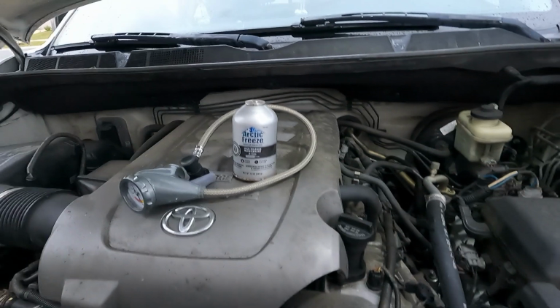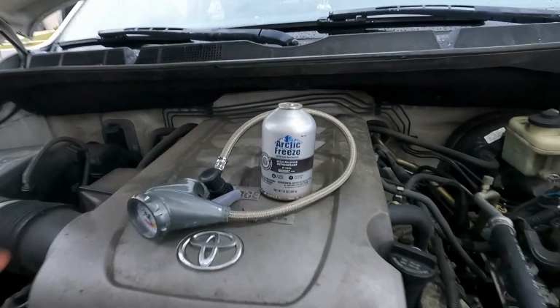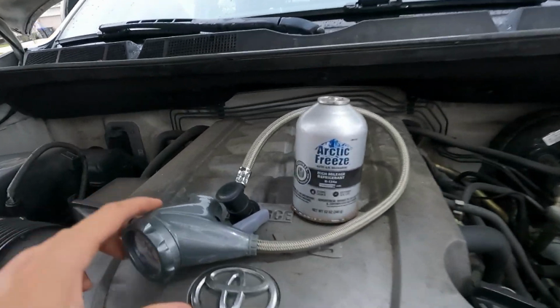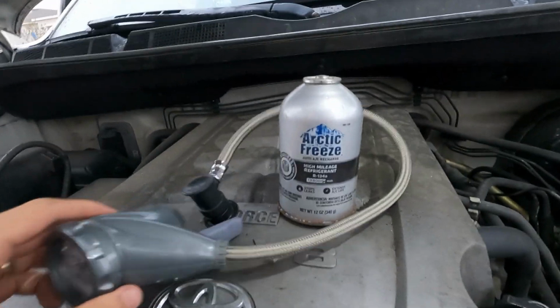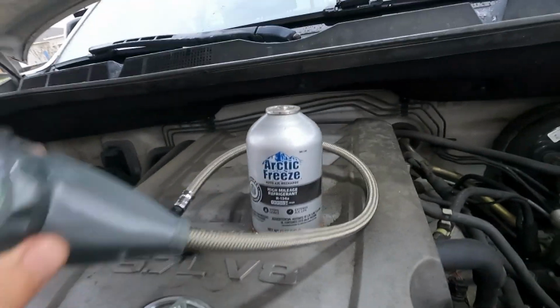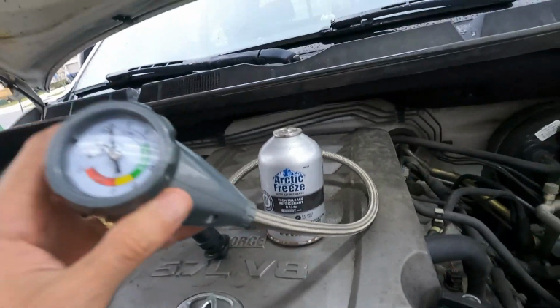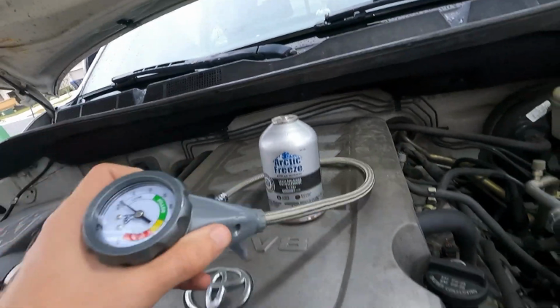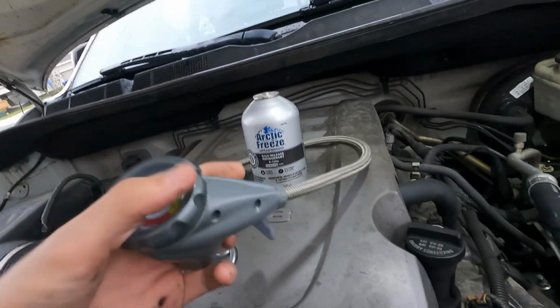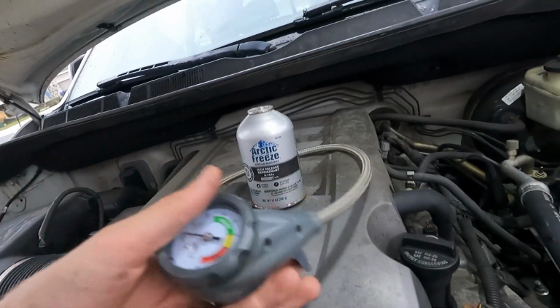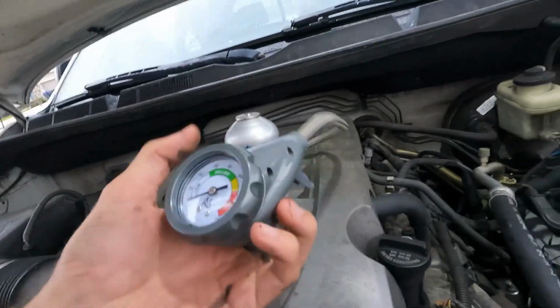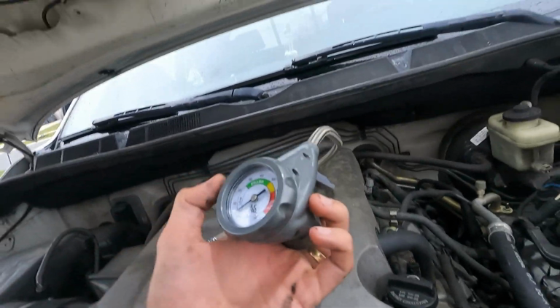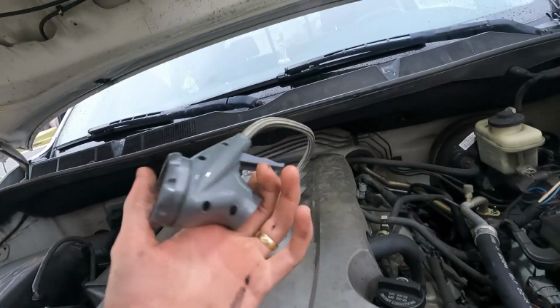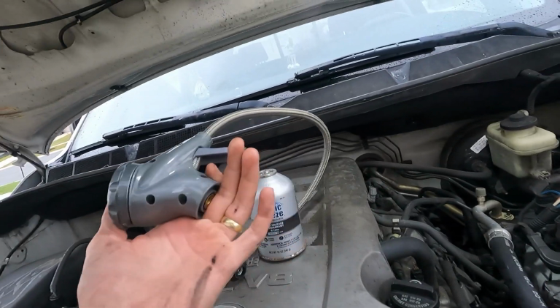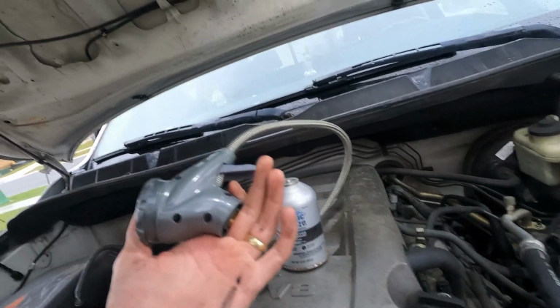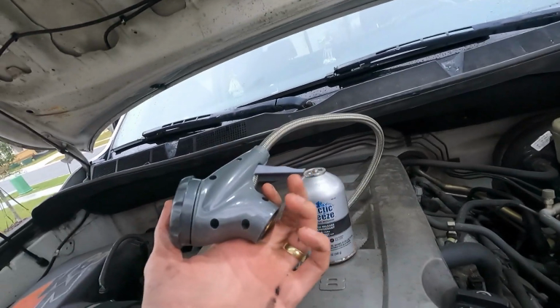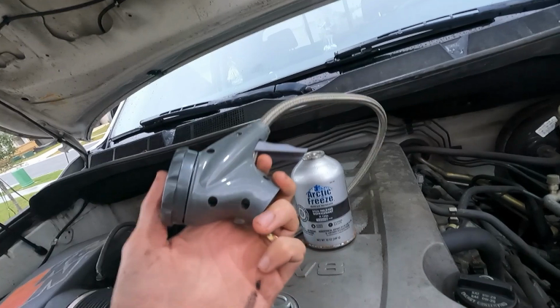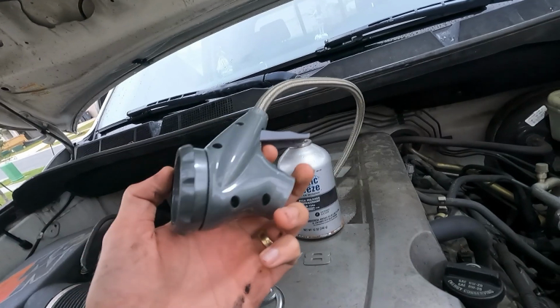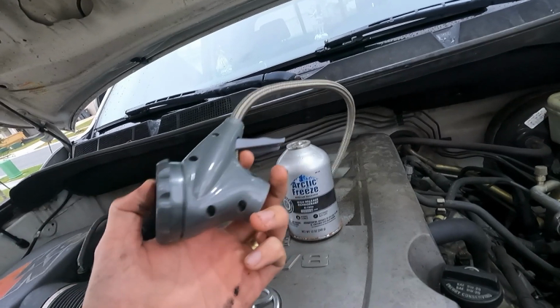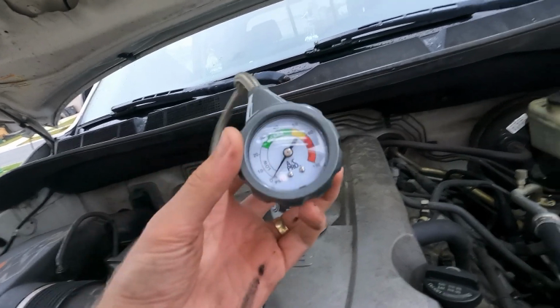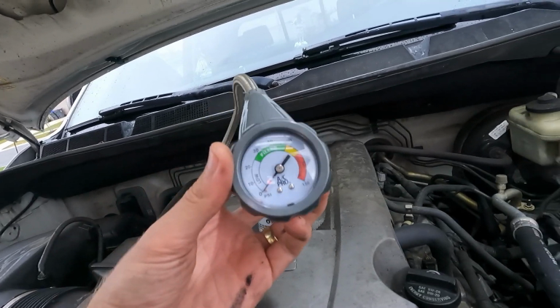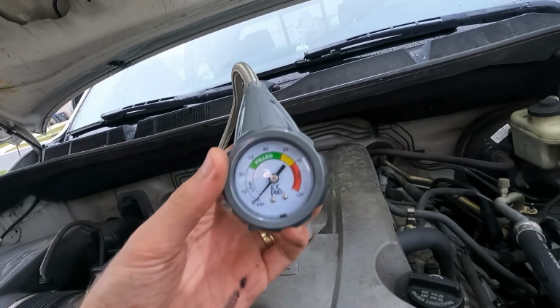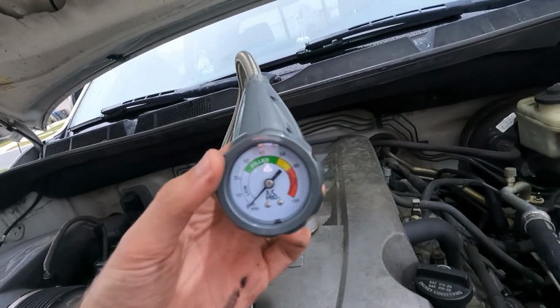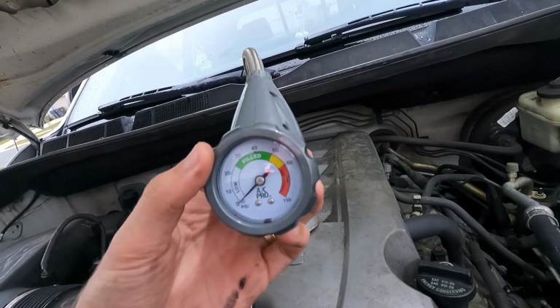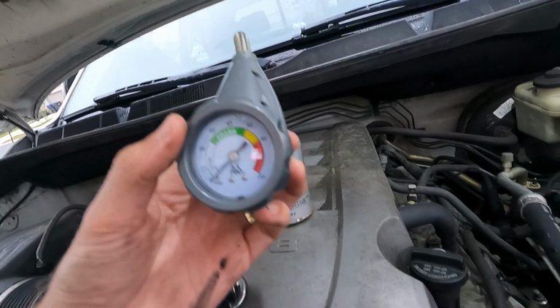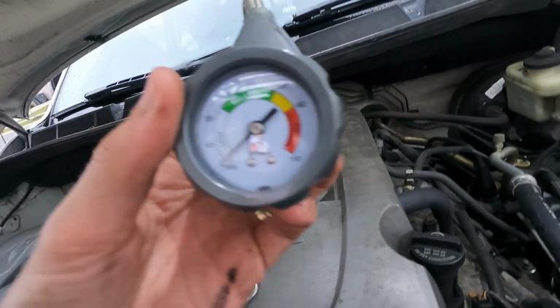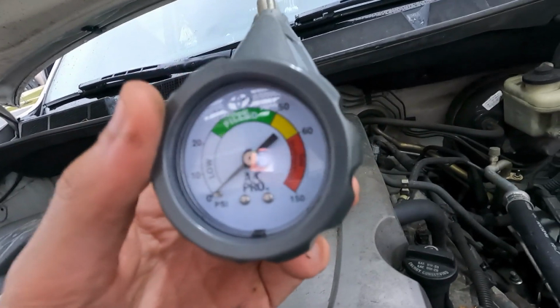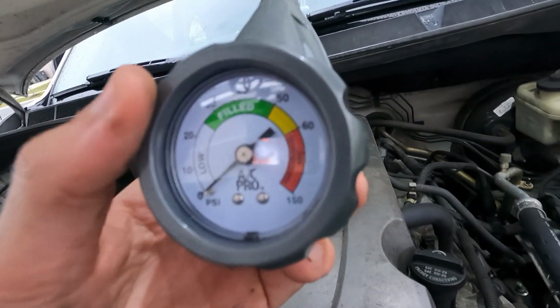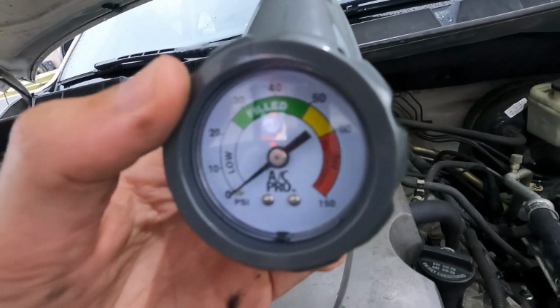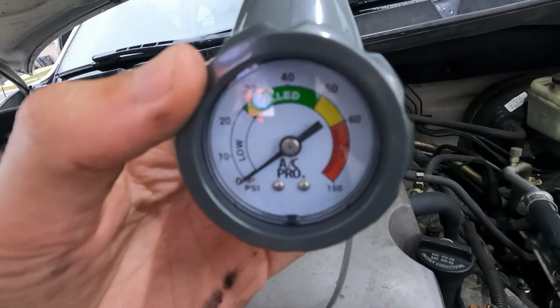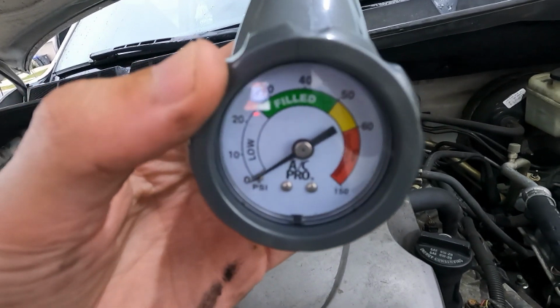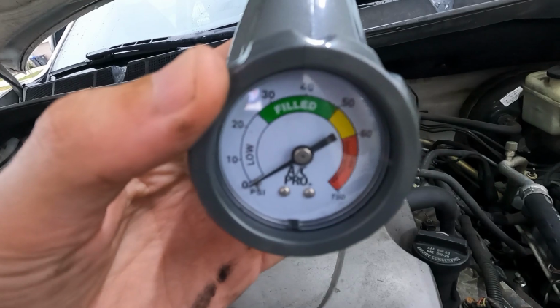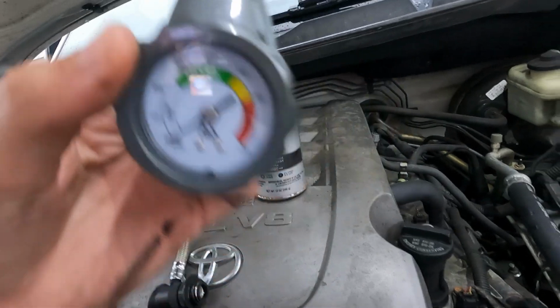If you're going to want to test your own AC pressure, you're going to need one of these gauges right here — I'll put a link to one. There are several different types that you can buy at a parts store, and it'll tell you if your pressure's good or bad.